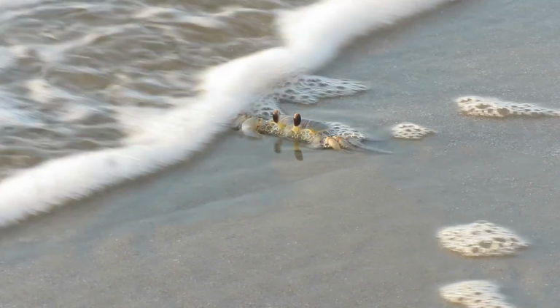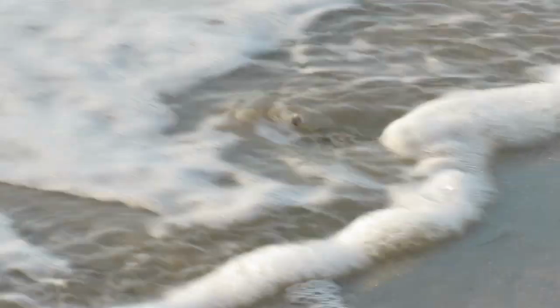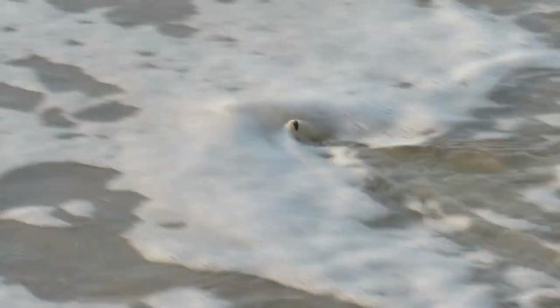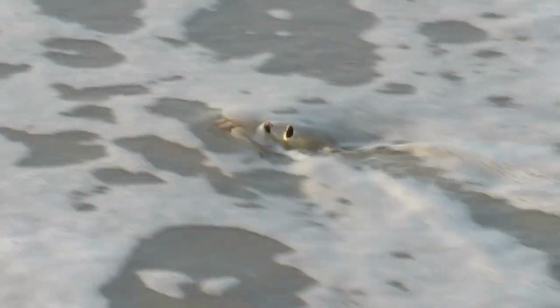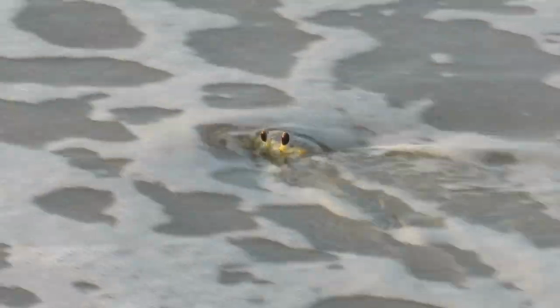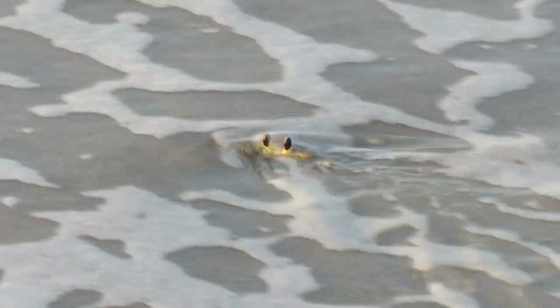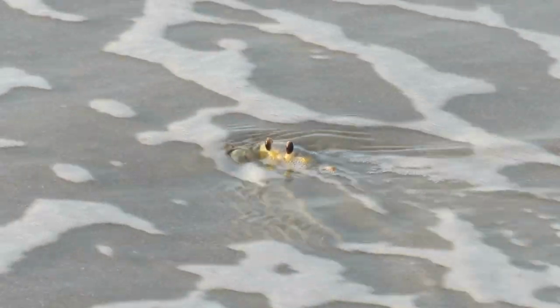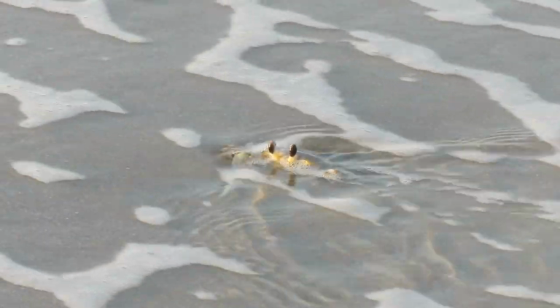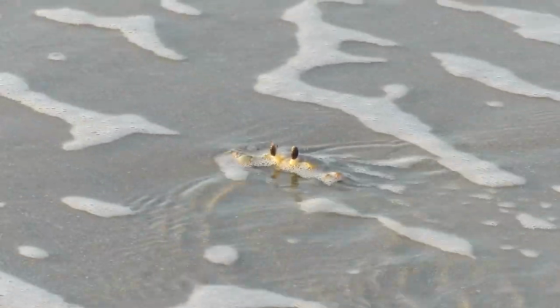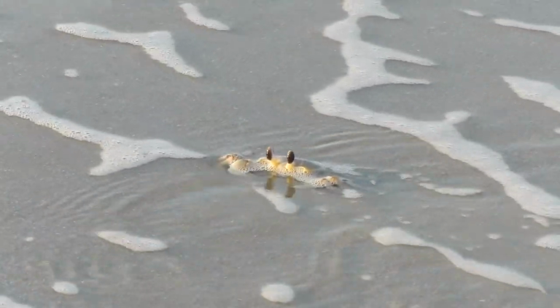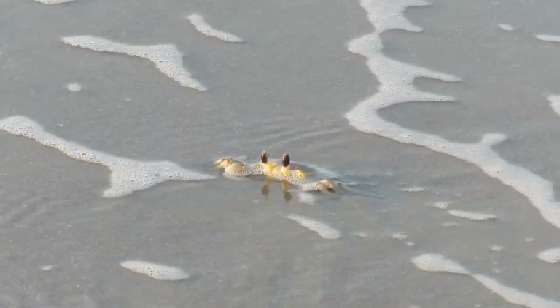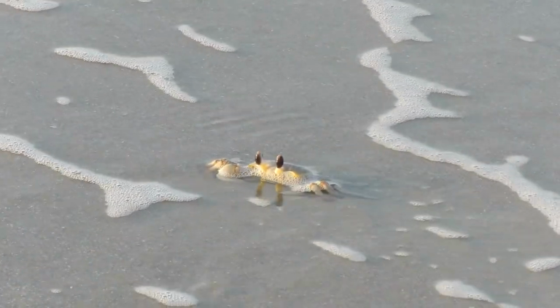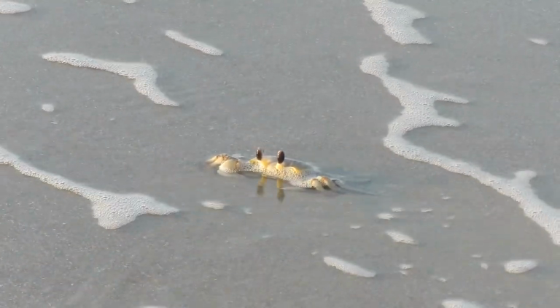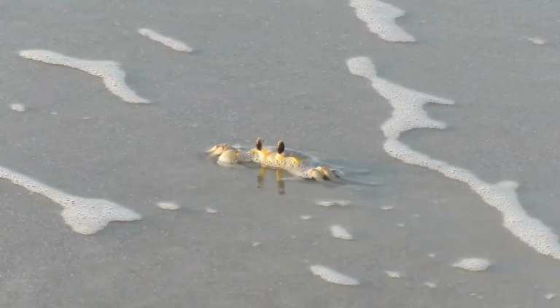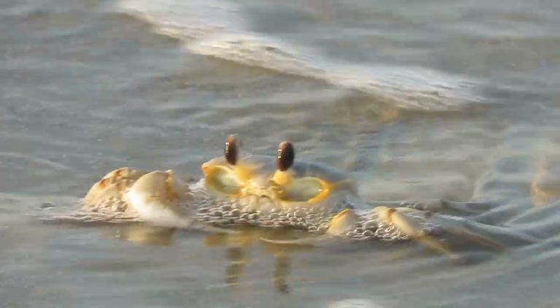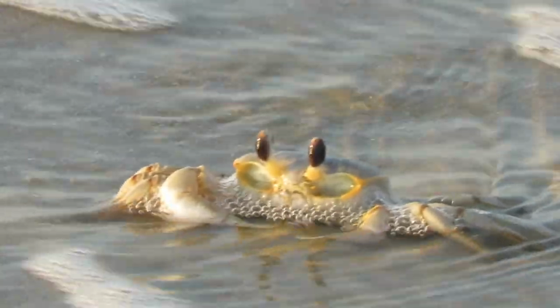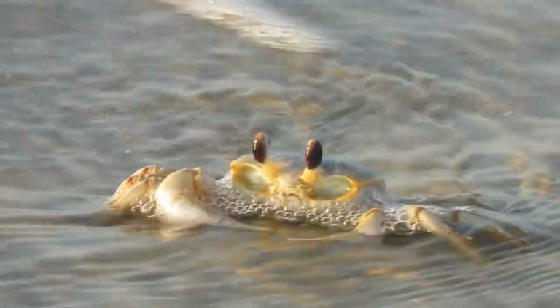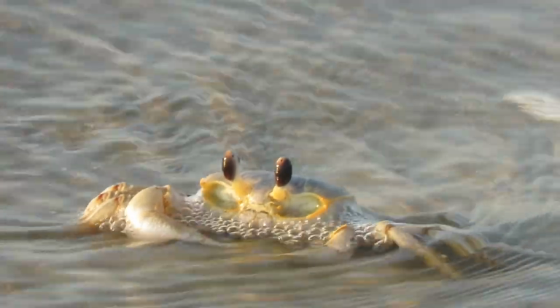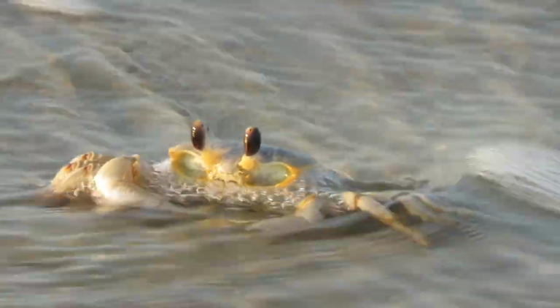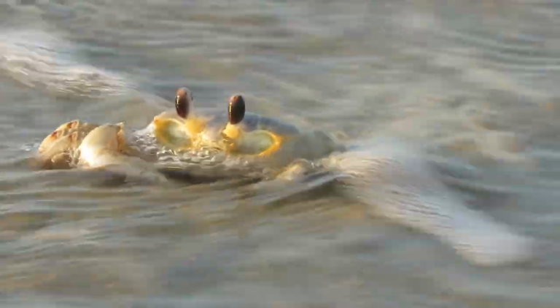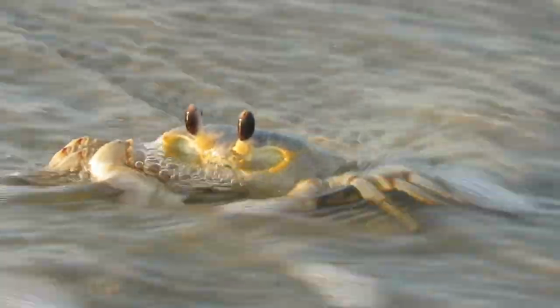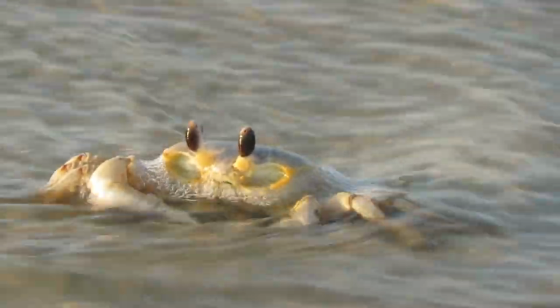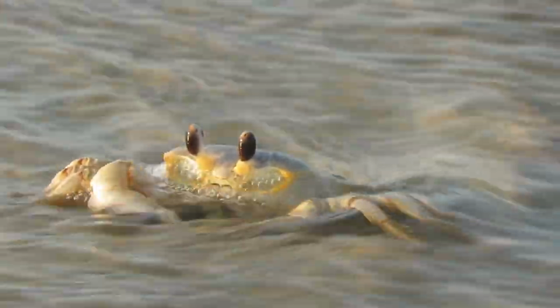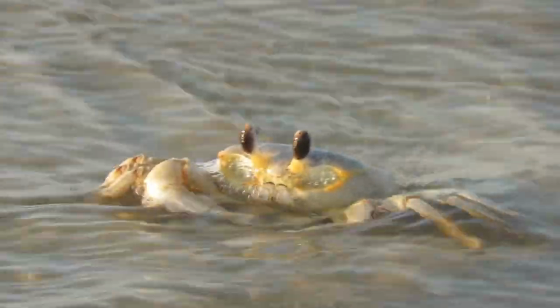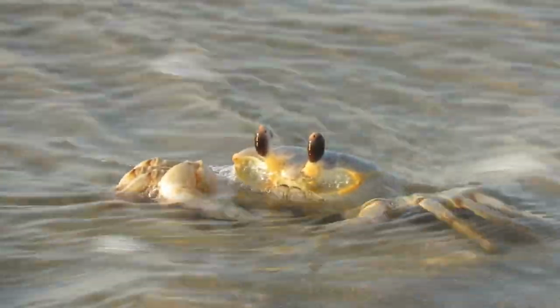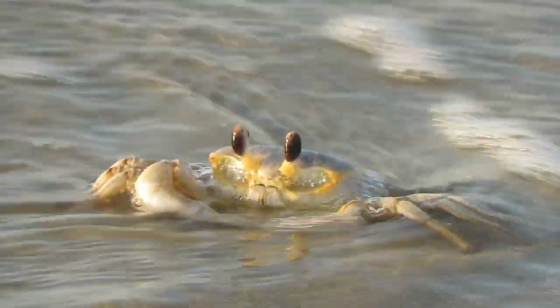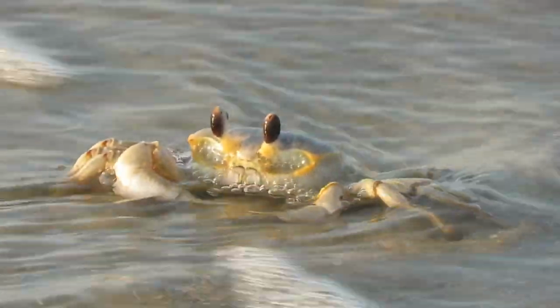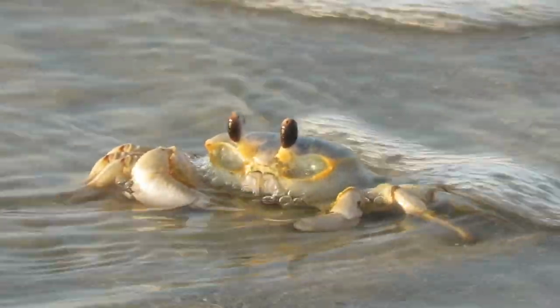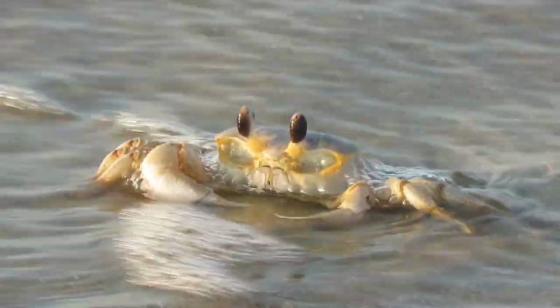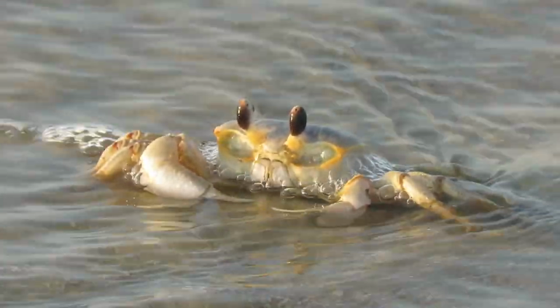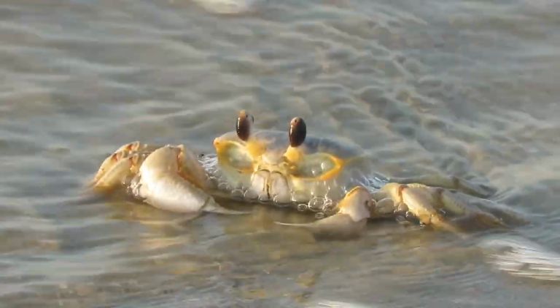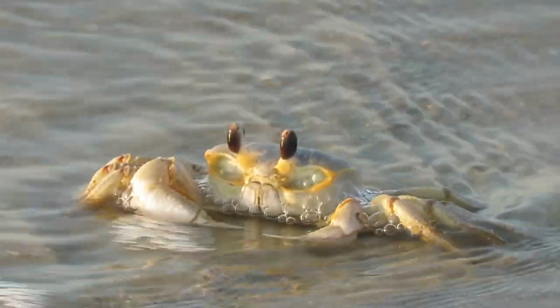Adult females also return to the water when they're ready to lay eggs. This one has found a spot in the waves and manages to hold her footing as the waves wash over her.